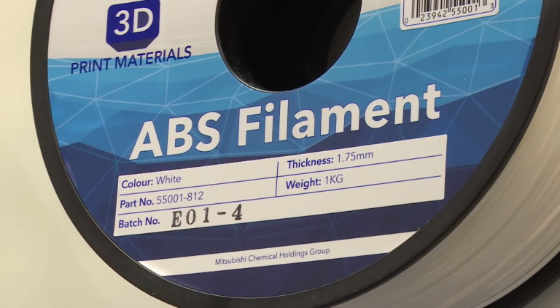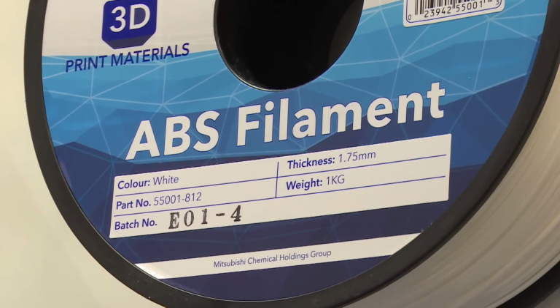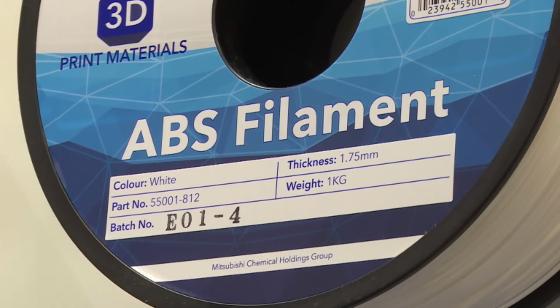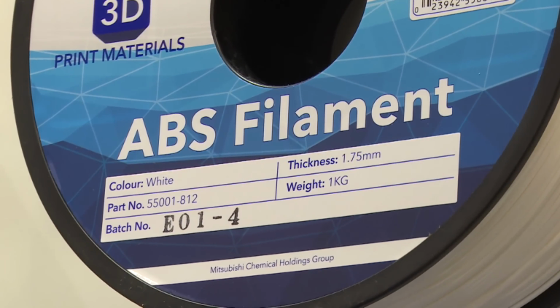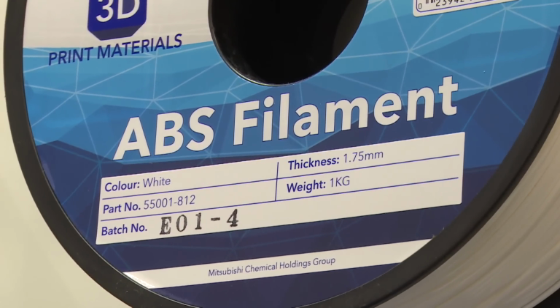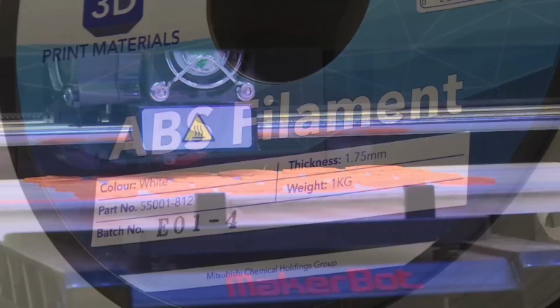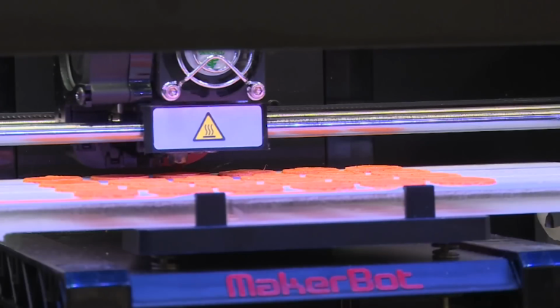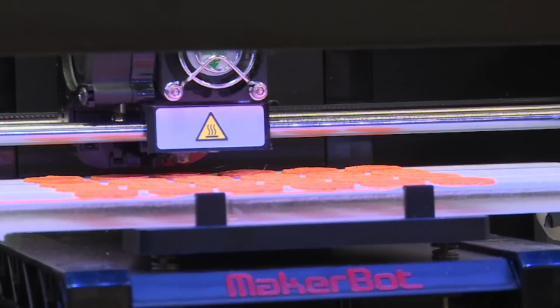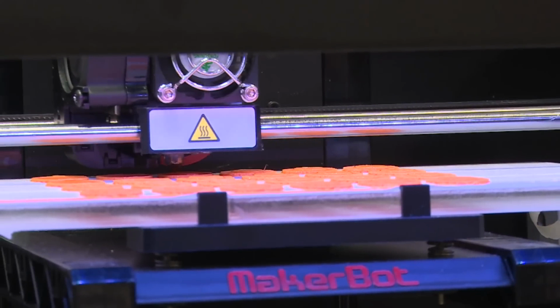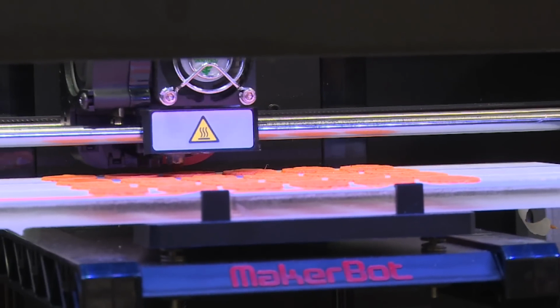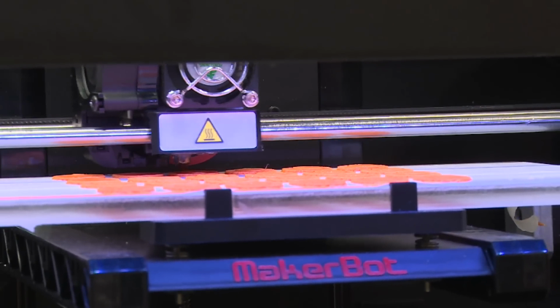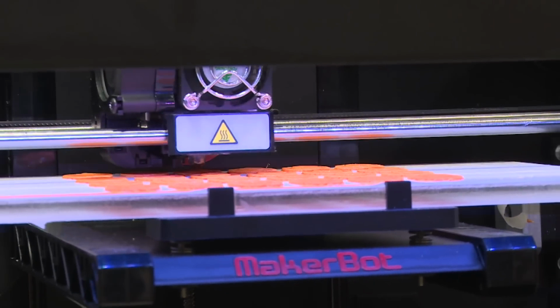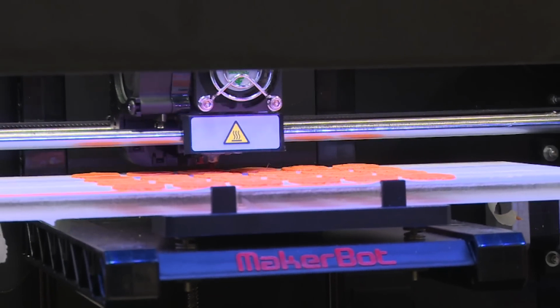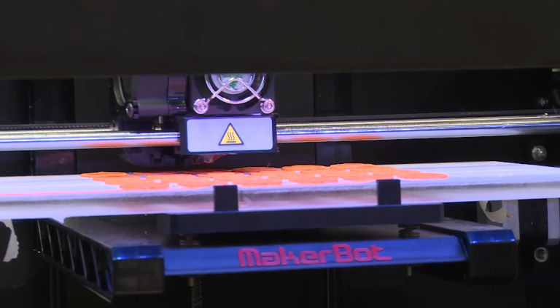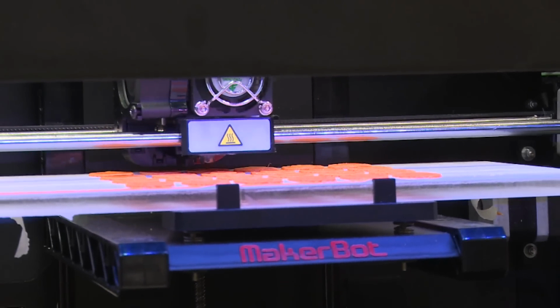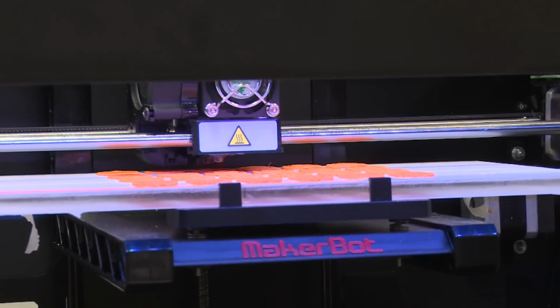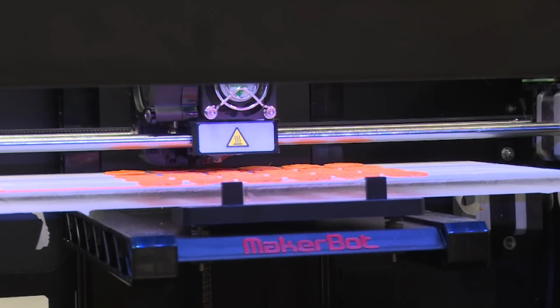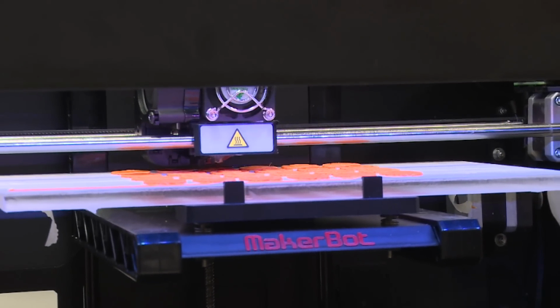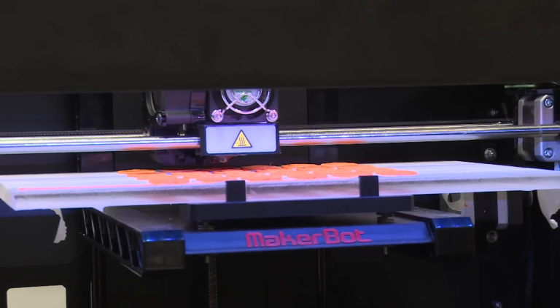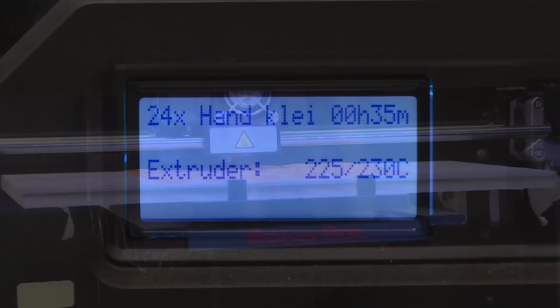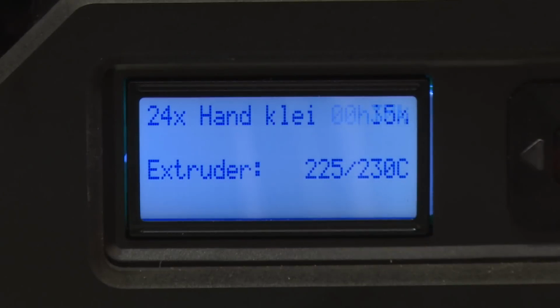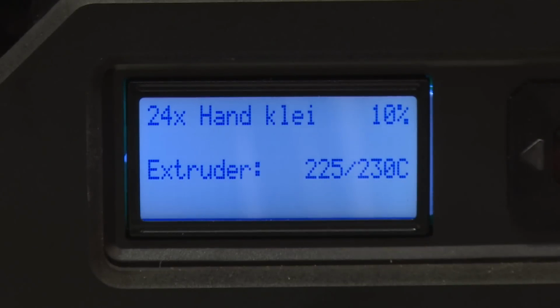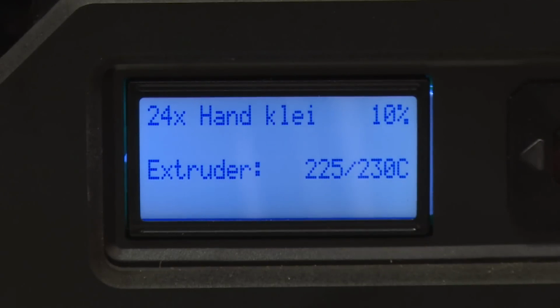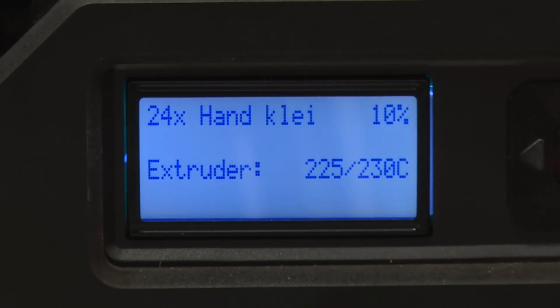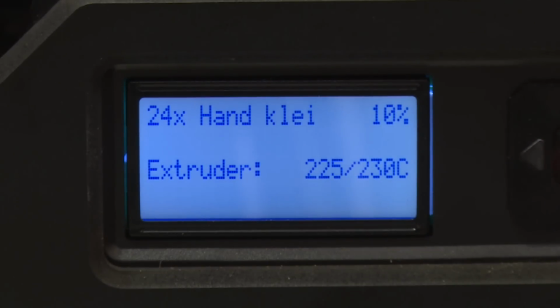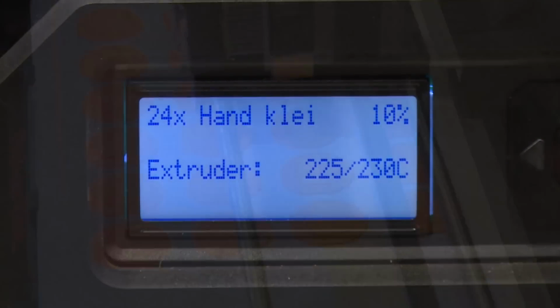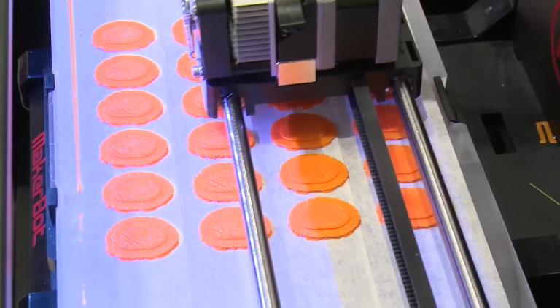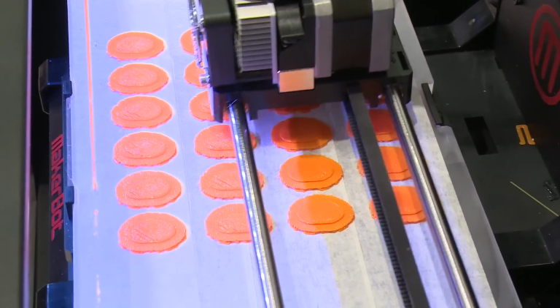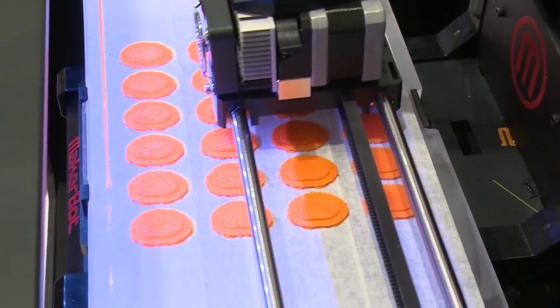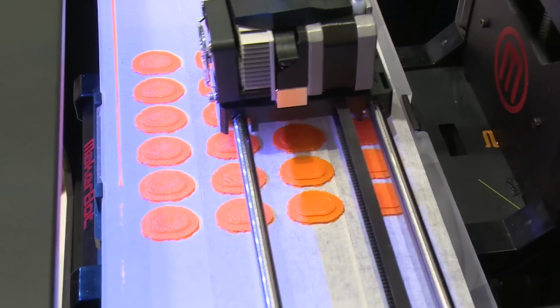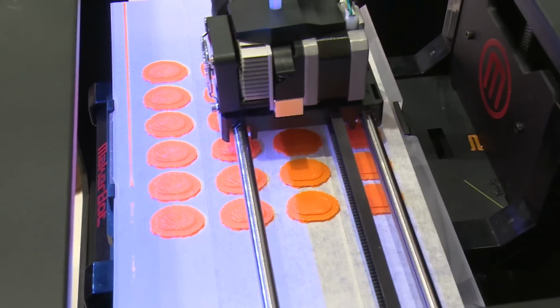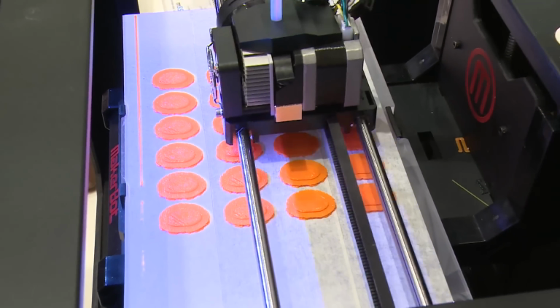ABS is a synthetic plastic. It requires a heated build platform for its employment. It's a high melting point and high pollutant emission filament, and that's why it should be used only in the open-type printers, like this one.